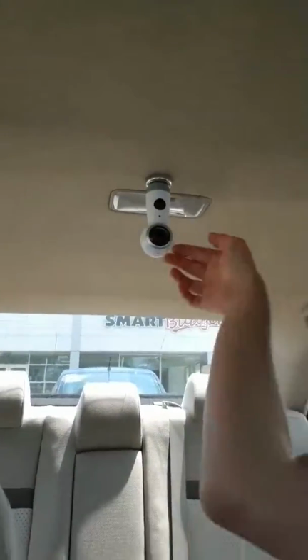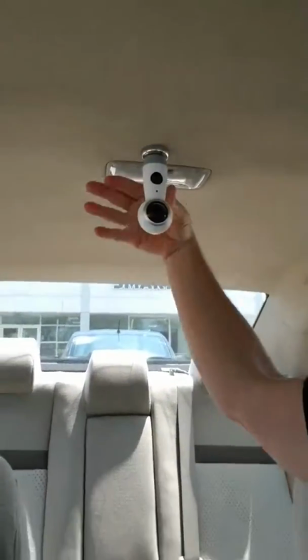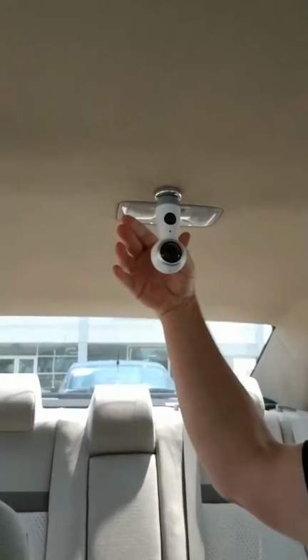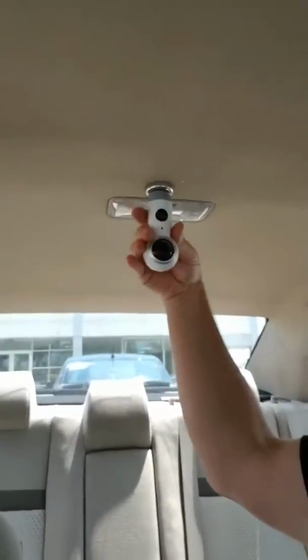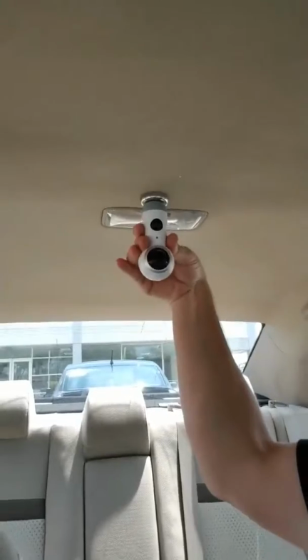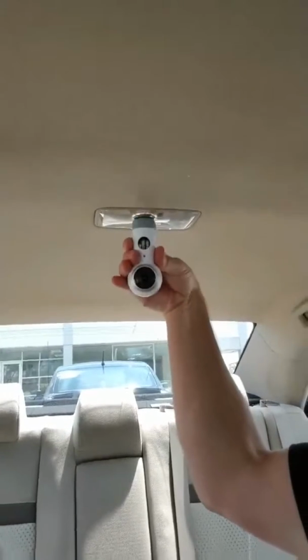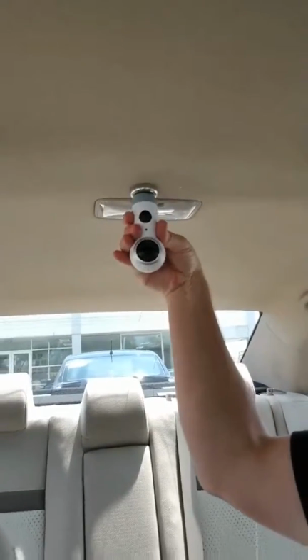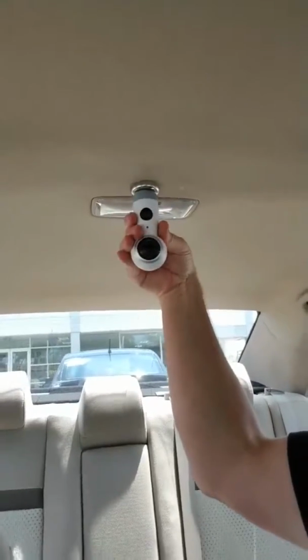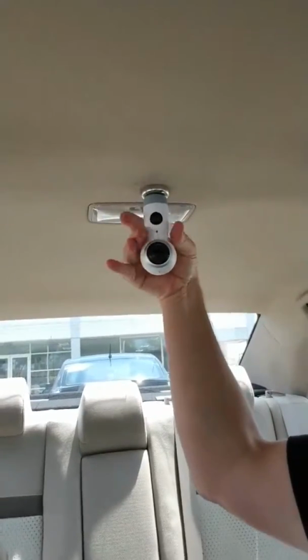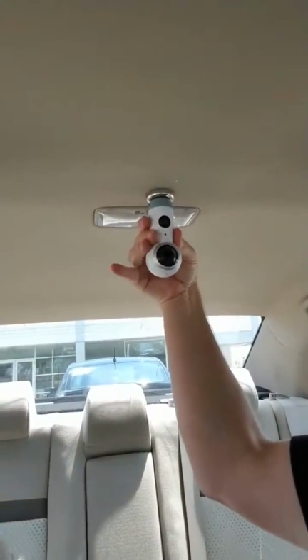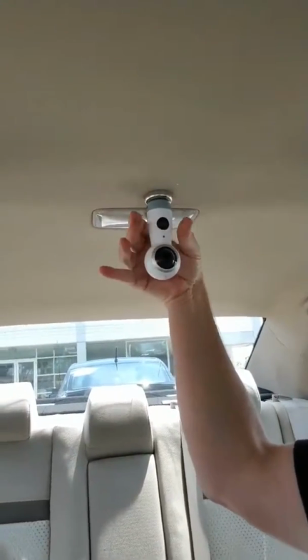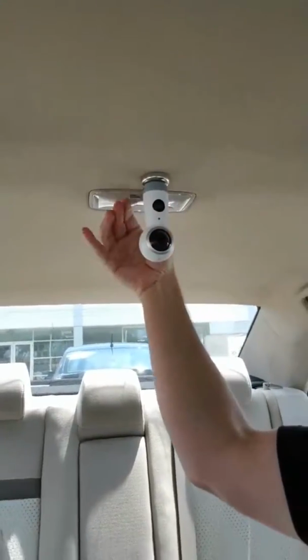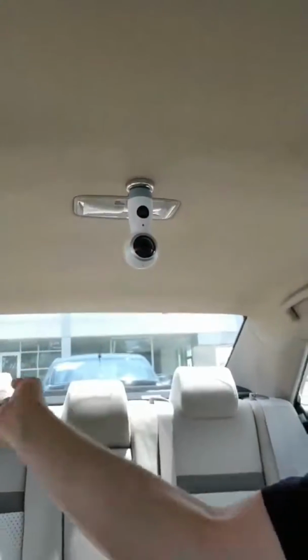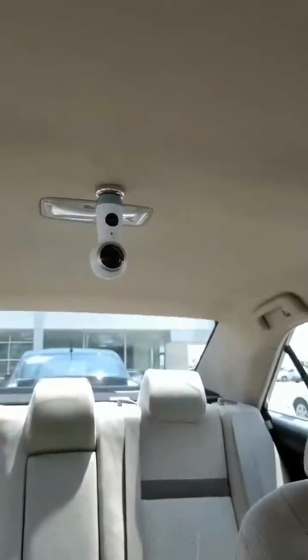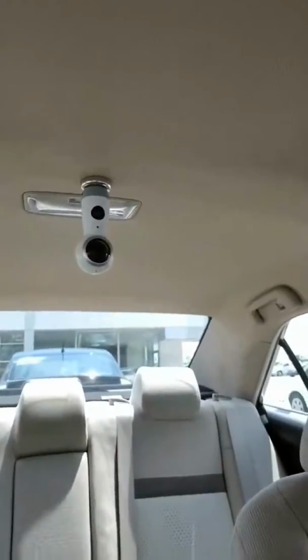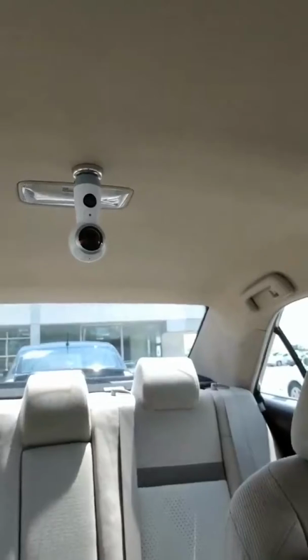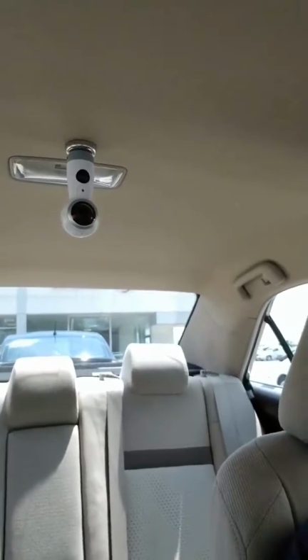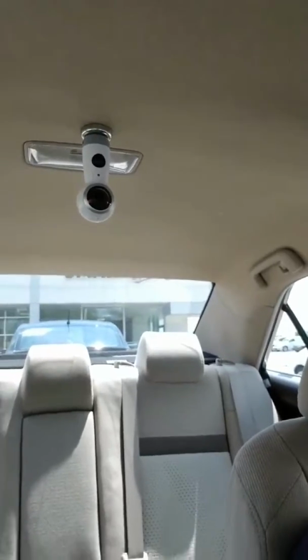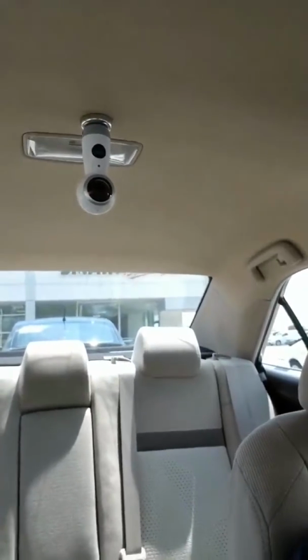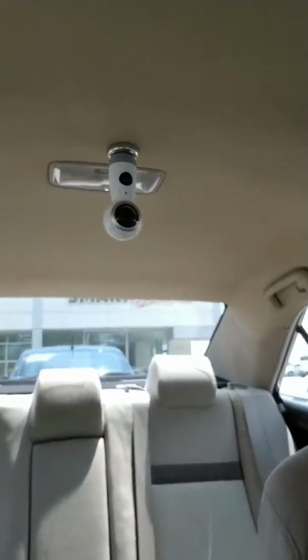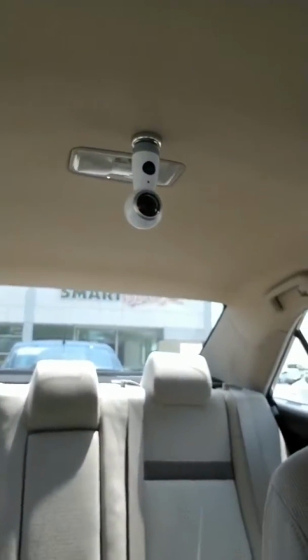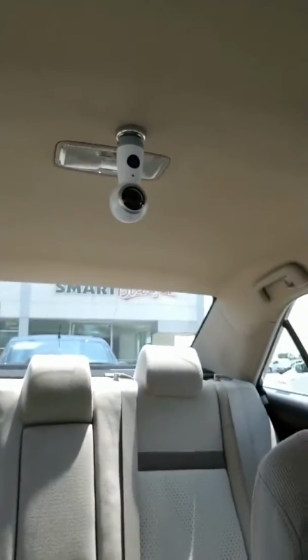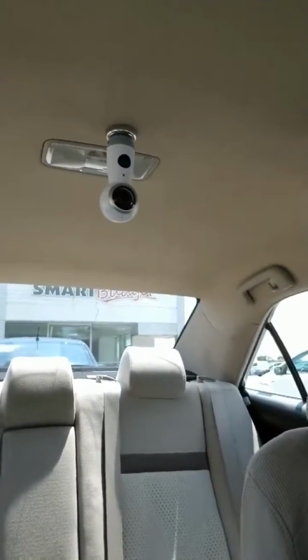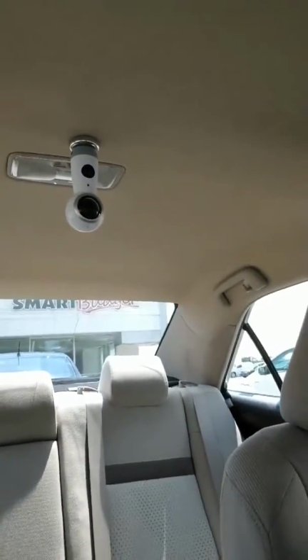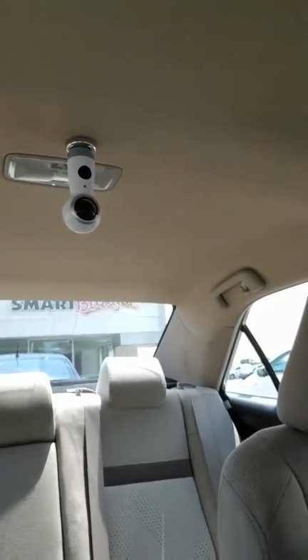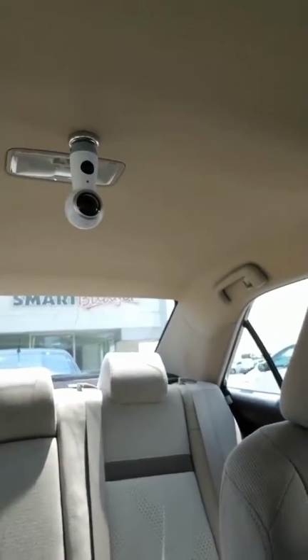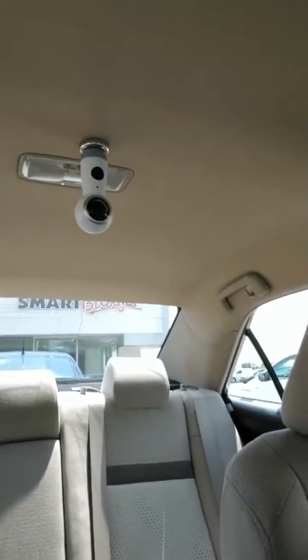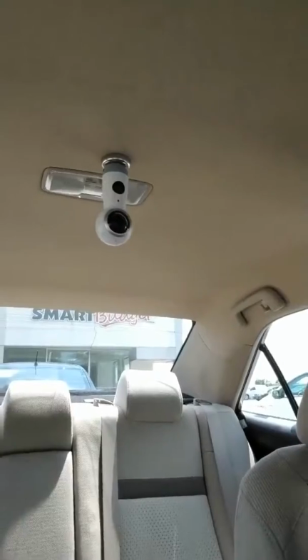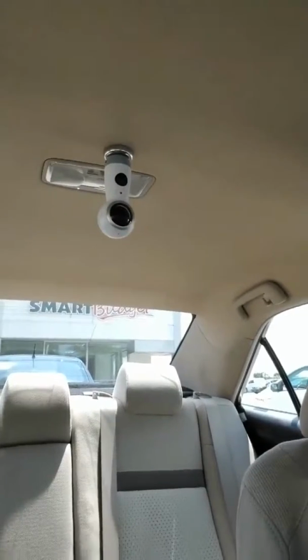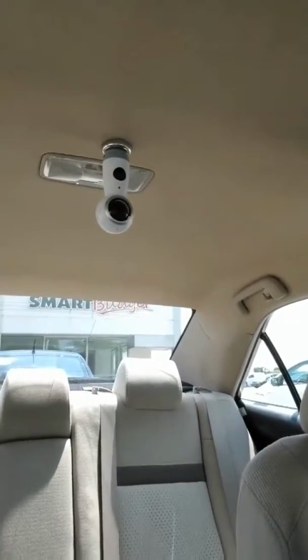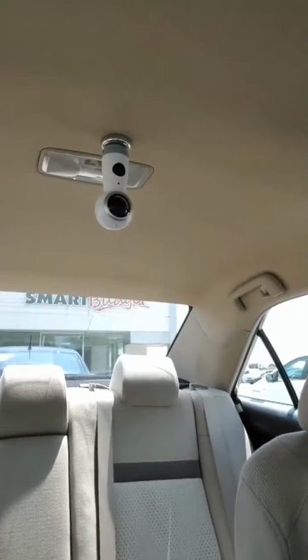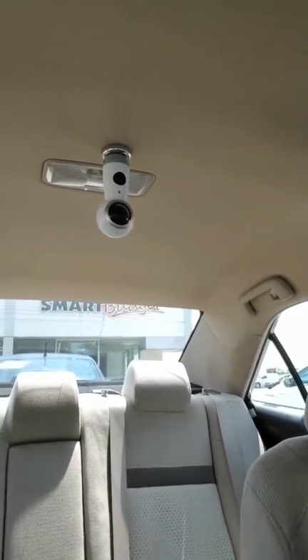I wouldn't recommend driving around with it, but it does take a little bit to get it down. So if you're just doing a quick and dirty video or photo, it's a pretty easy way to do it and it minimizes the amount you need to carry around with you.